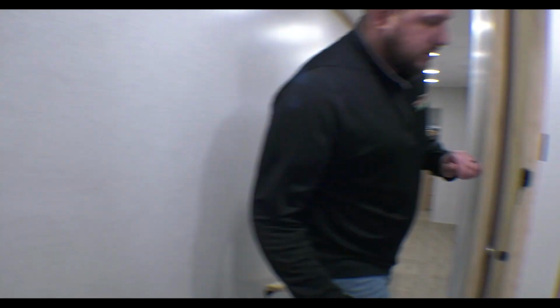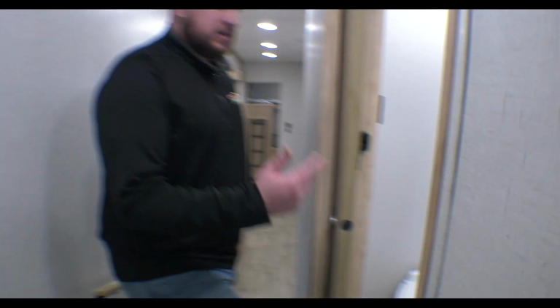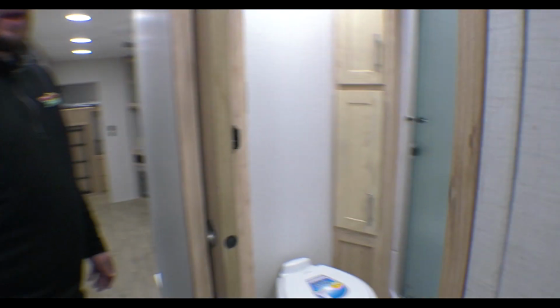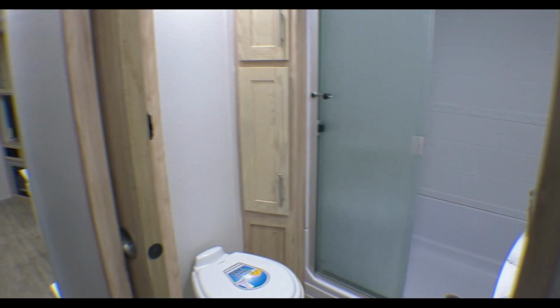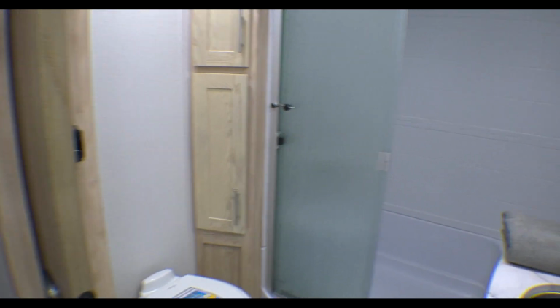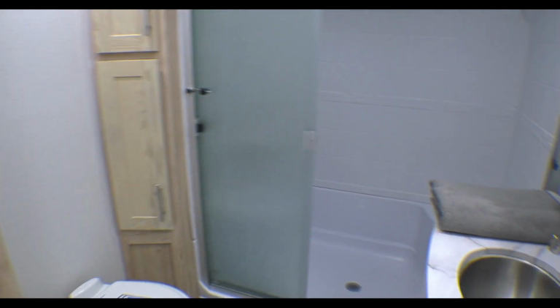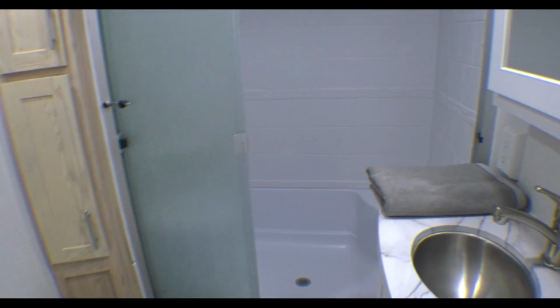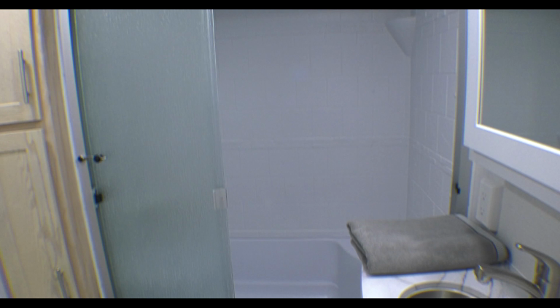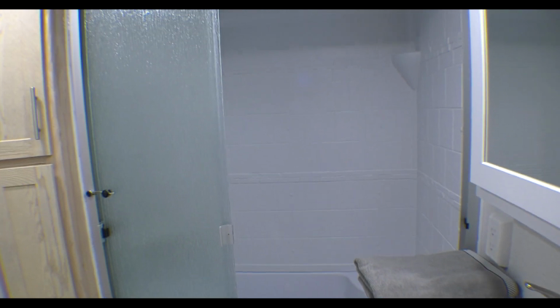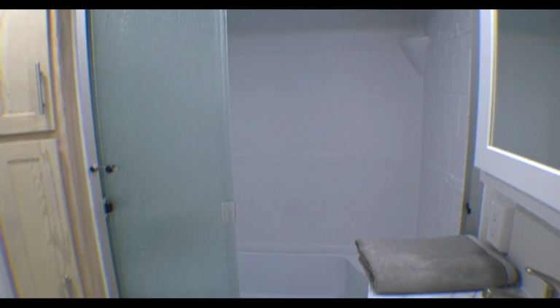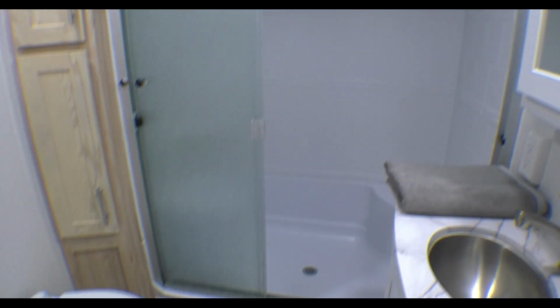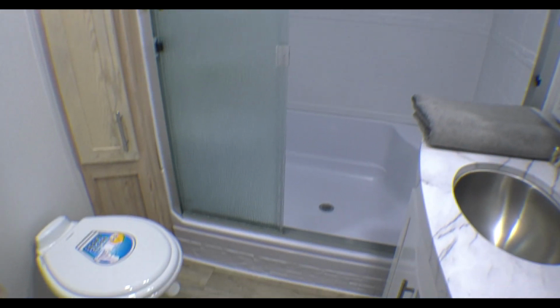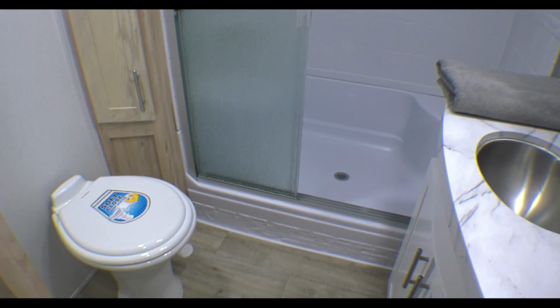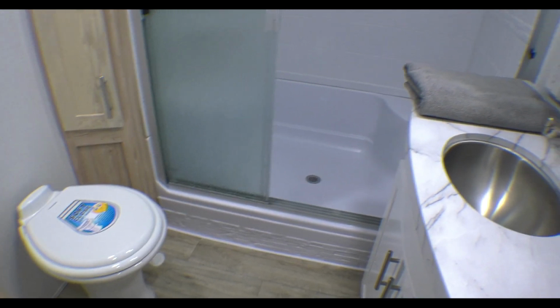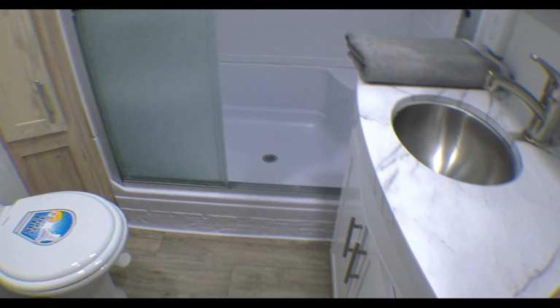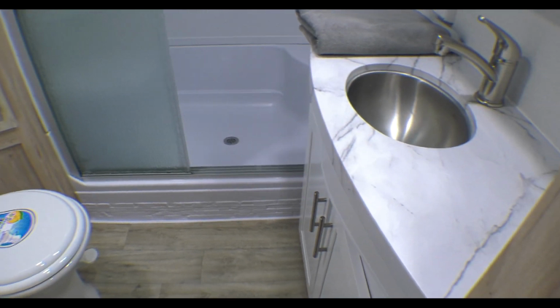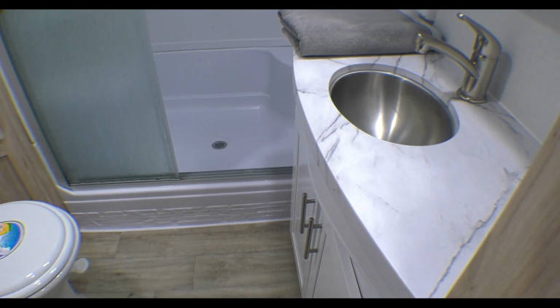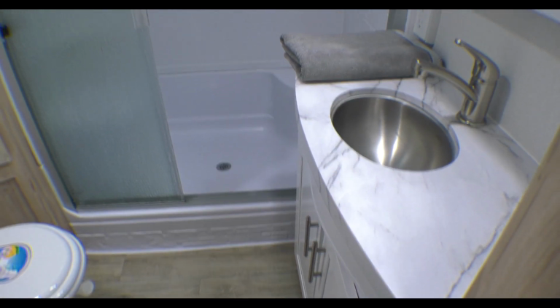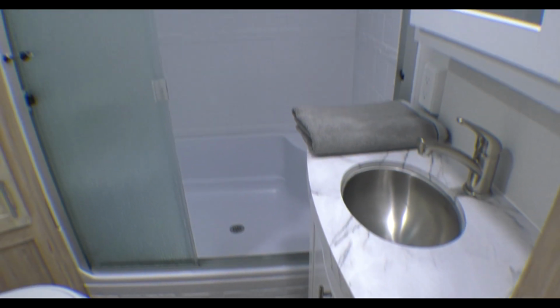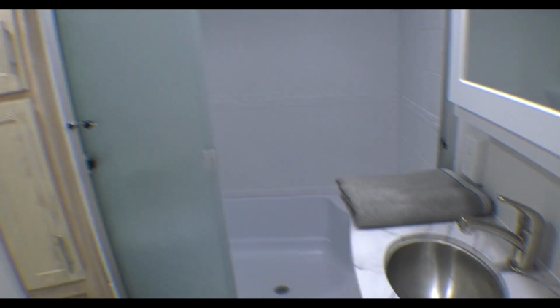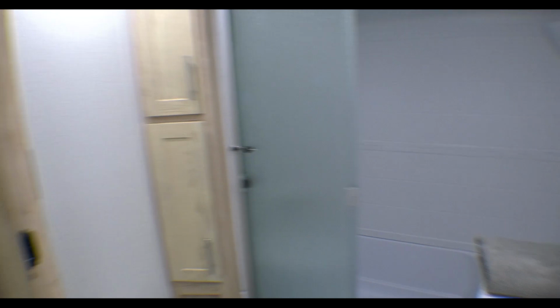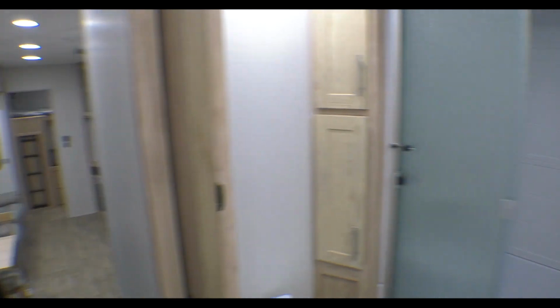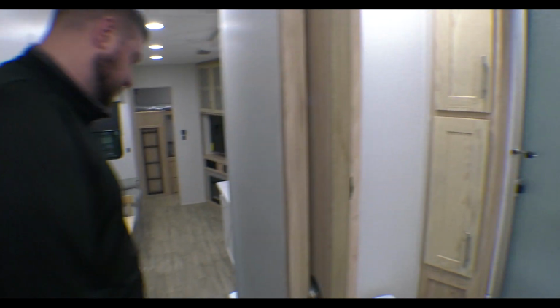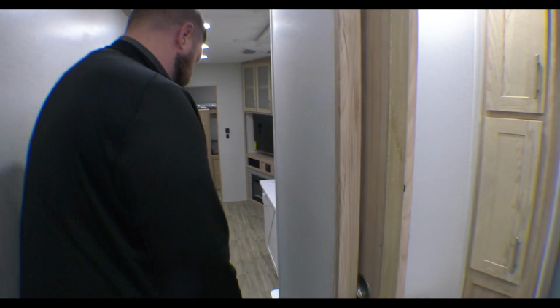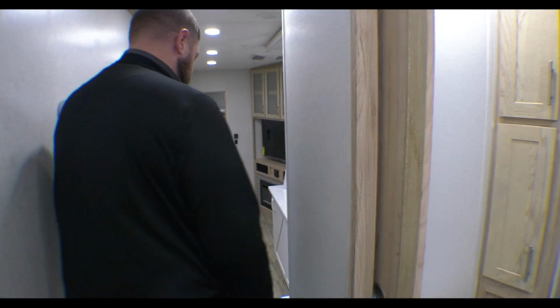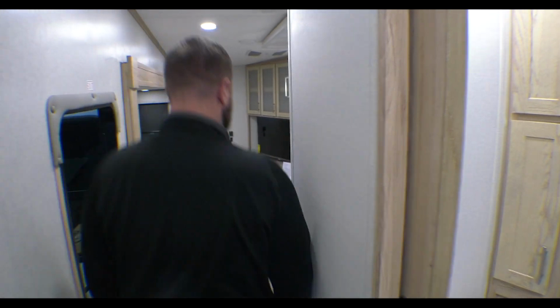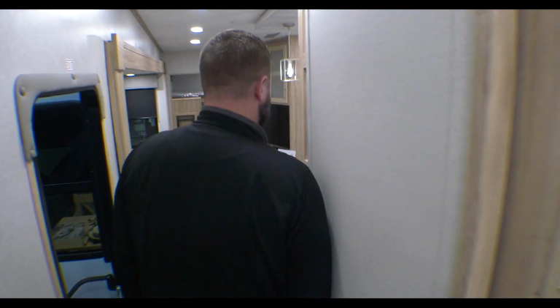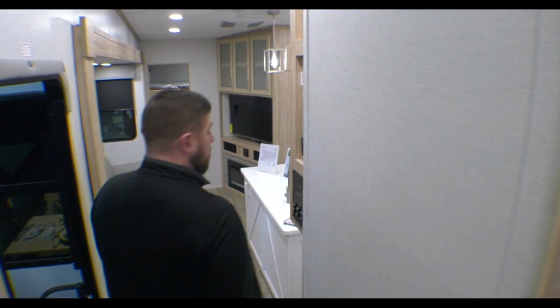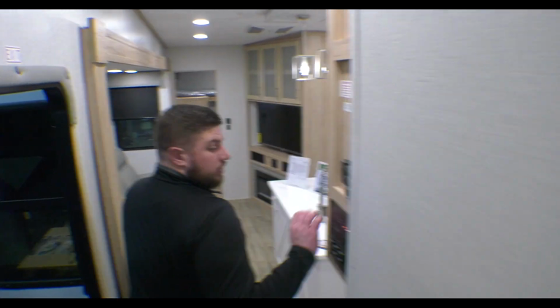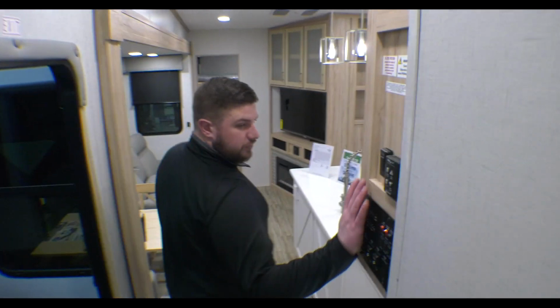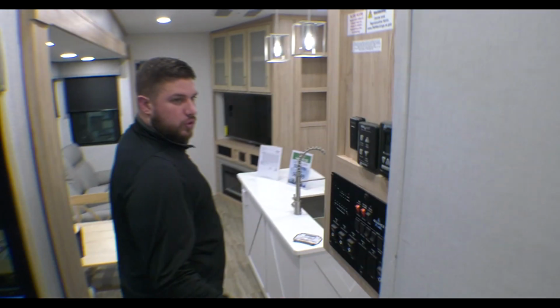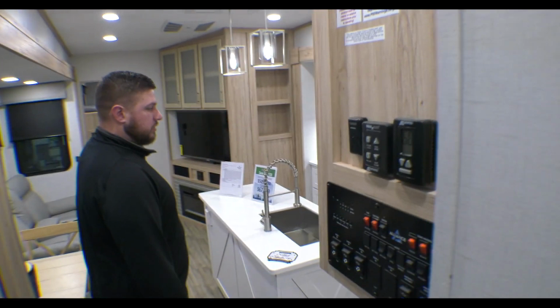Great size bathroom here. Really good size shower with a seat. You've got a functioning medicine cabinet, a good amount of counter space, and a soft-close hinge on your toilet seat — so nothing slamming there.